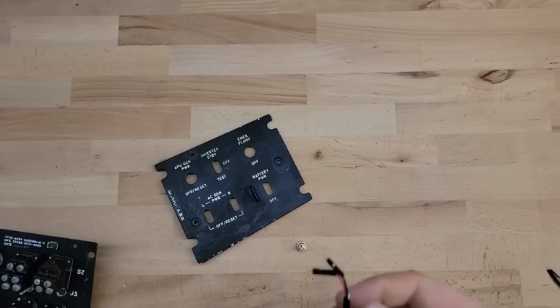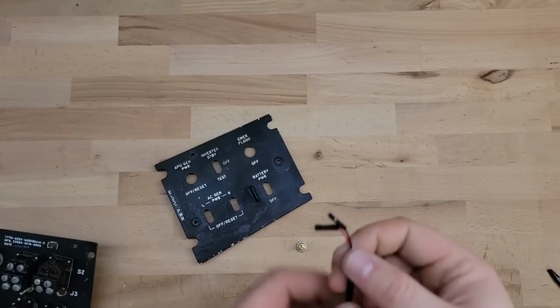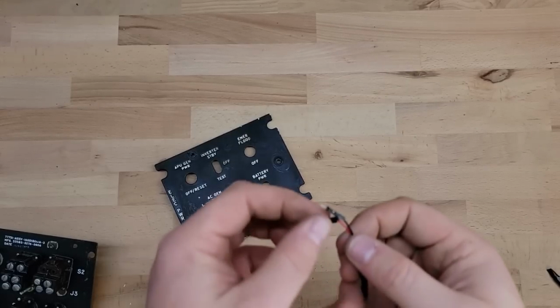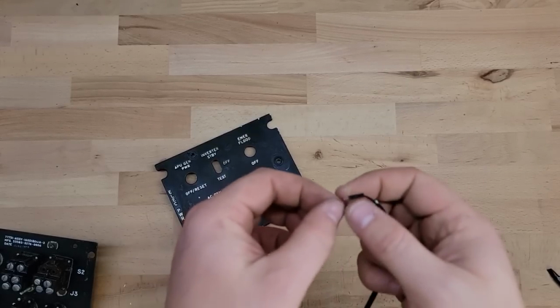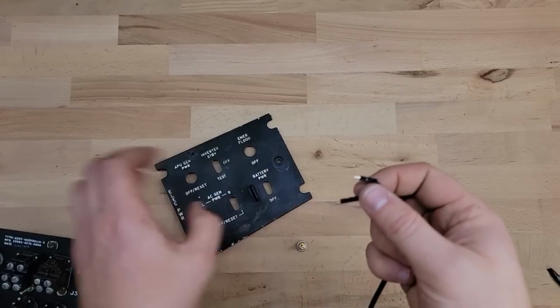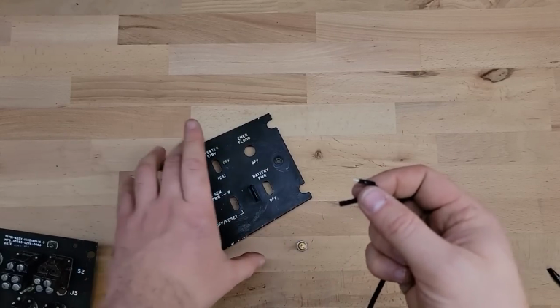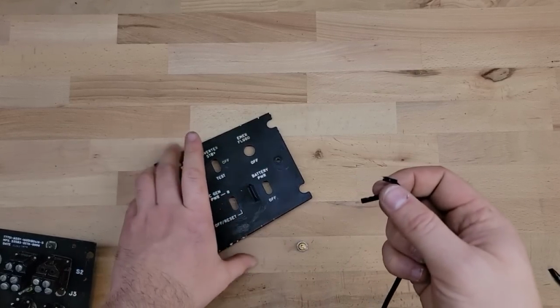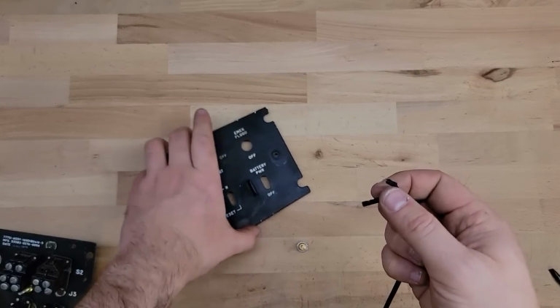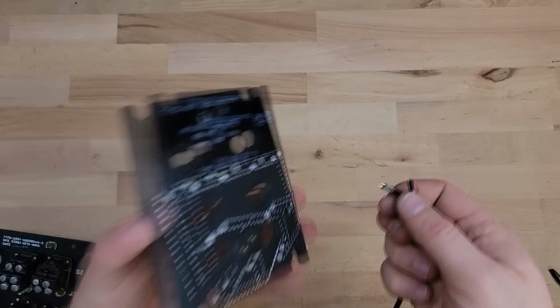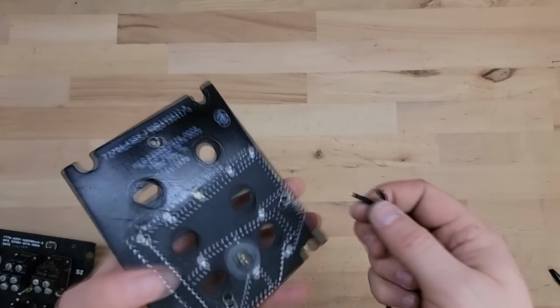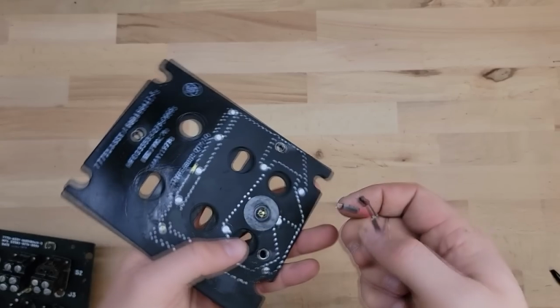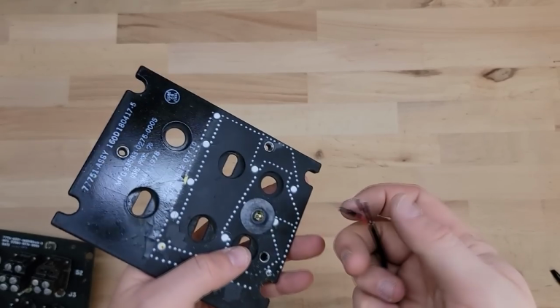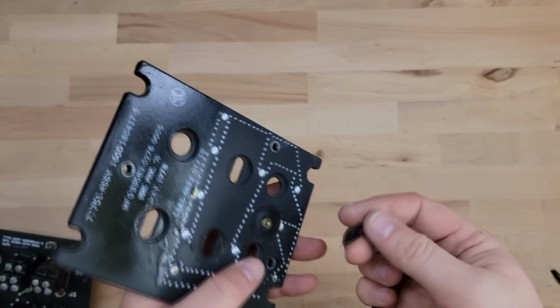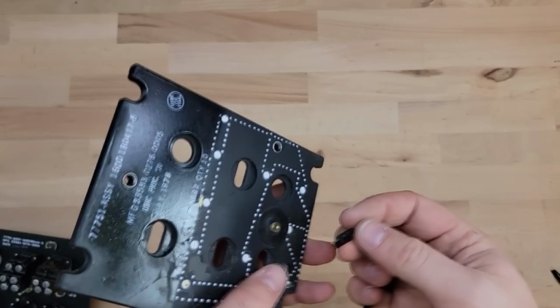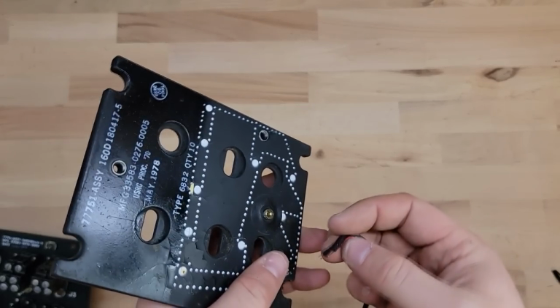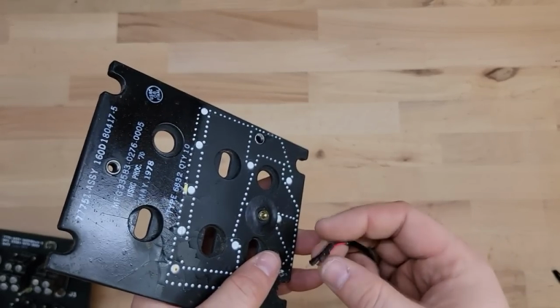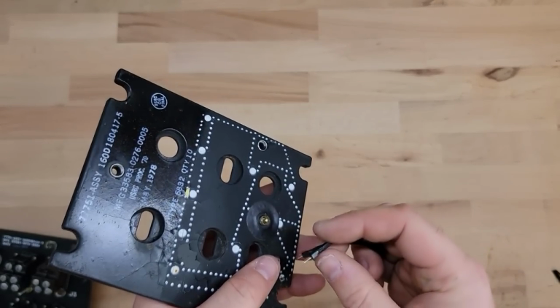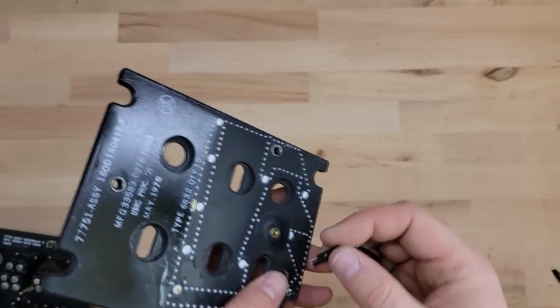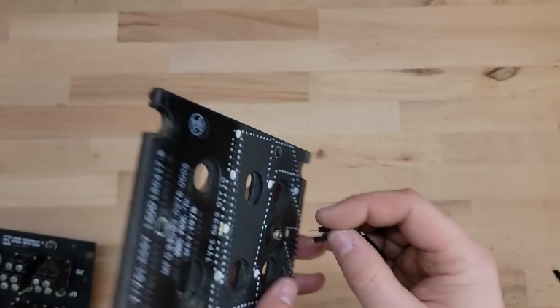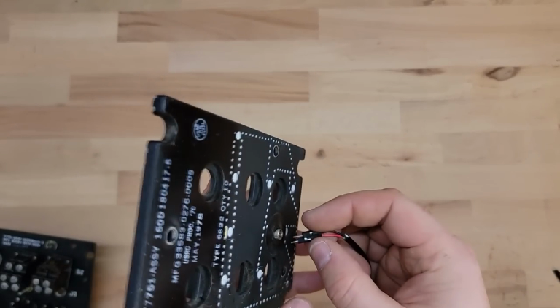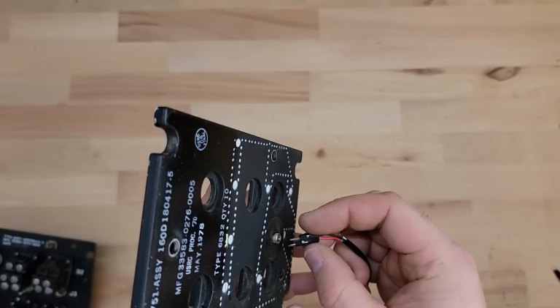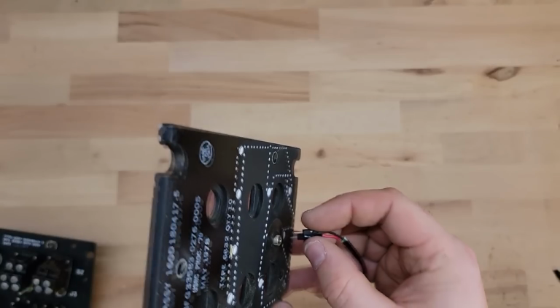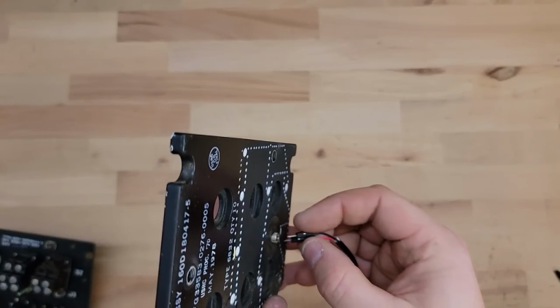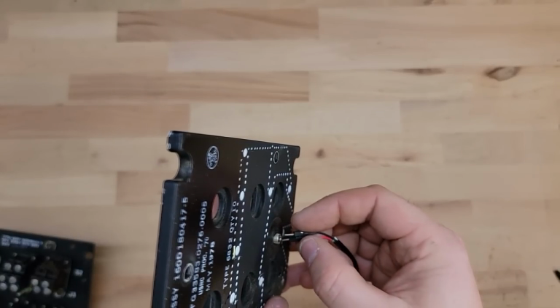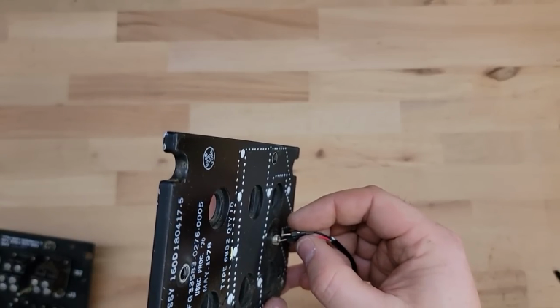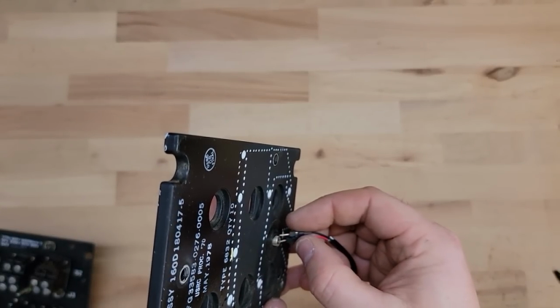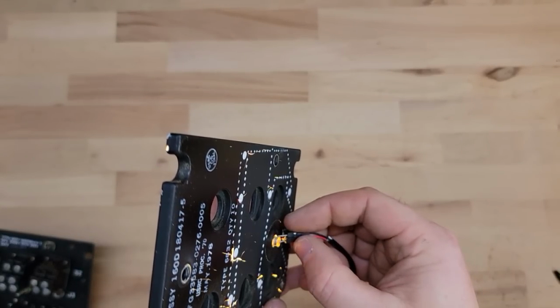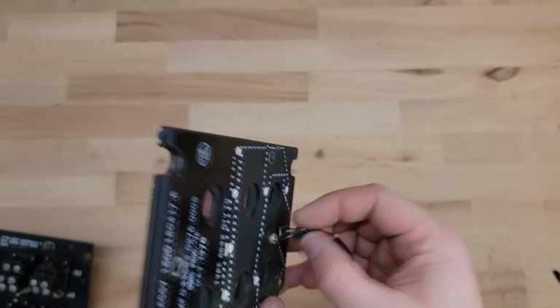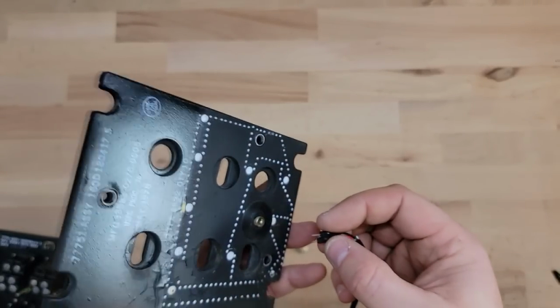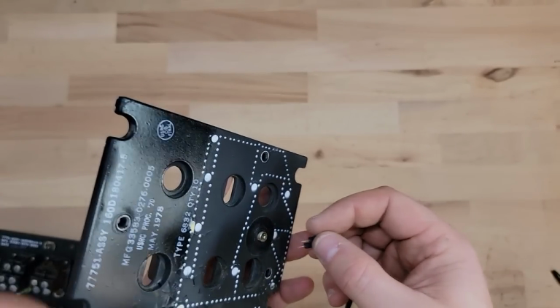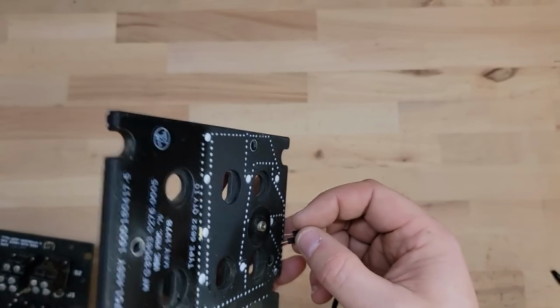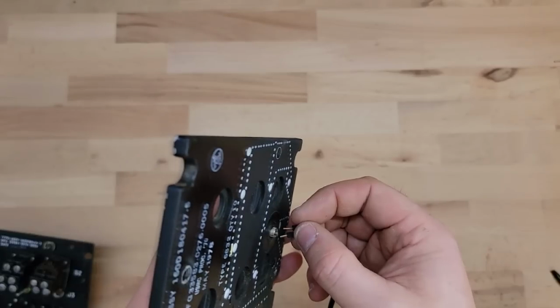Alright, so we've set up our 12 volt power supply. Here's the moment of truth — I'm half not expecting this will work. I'm guessing it's going to be negative on the outside, positive on the middle. Holy shit, it lit up!